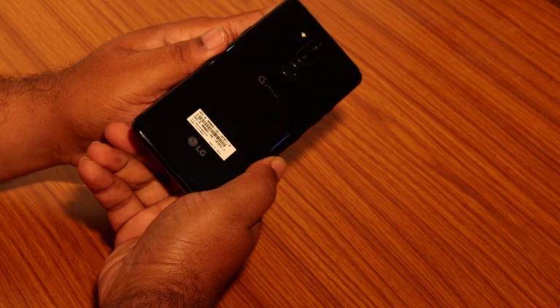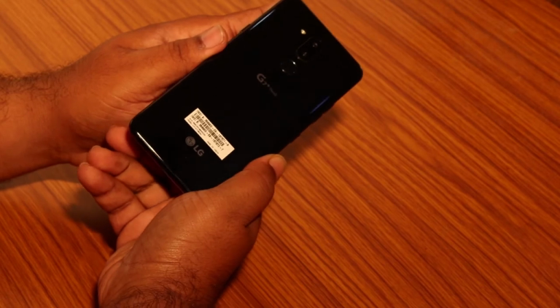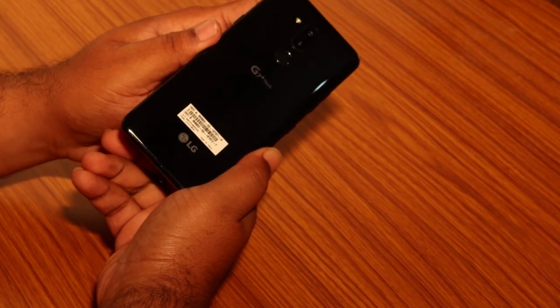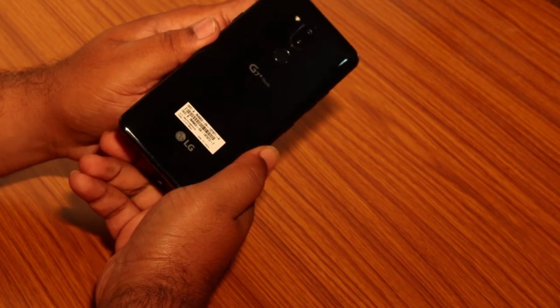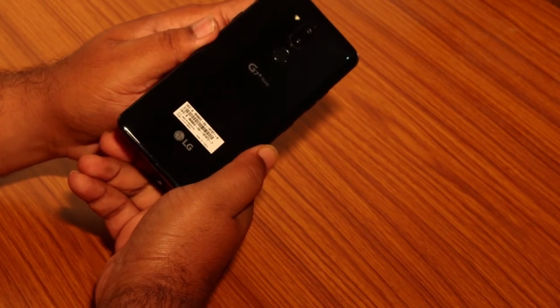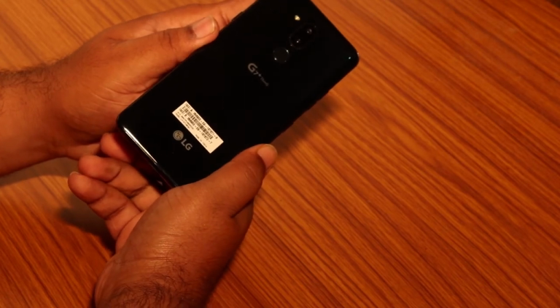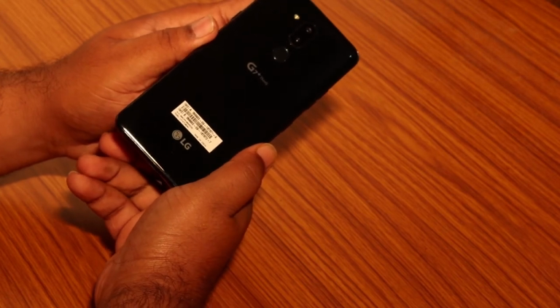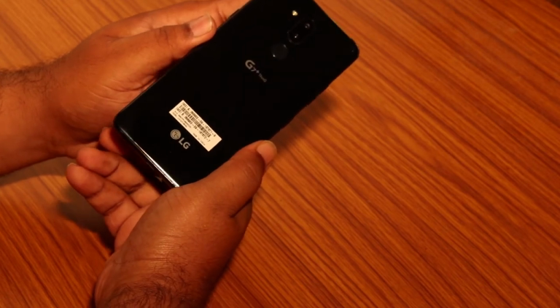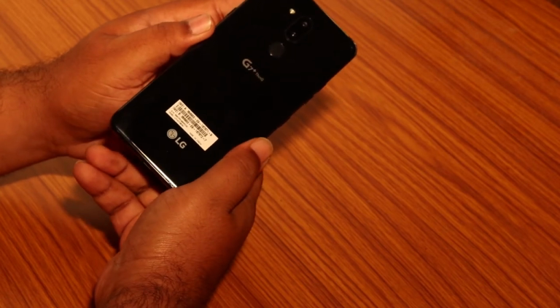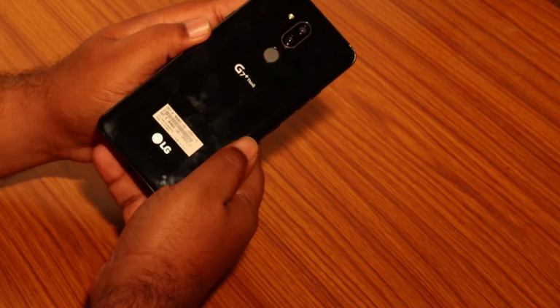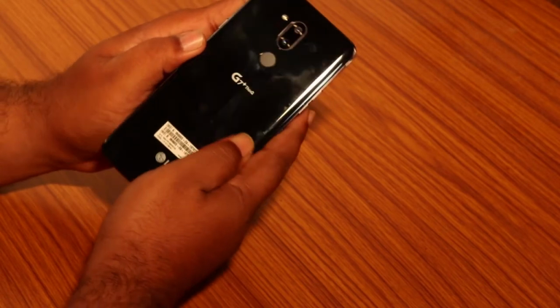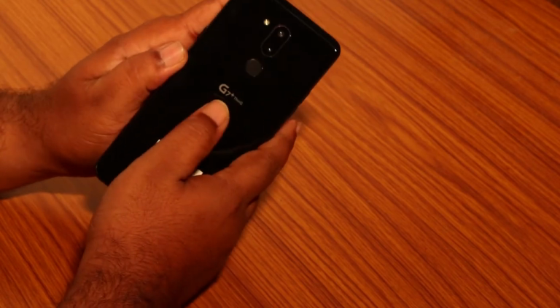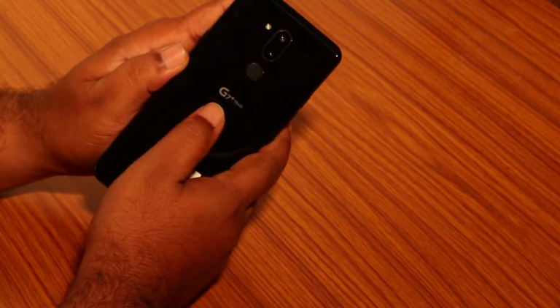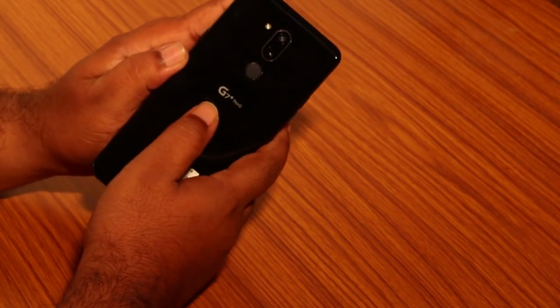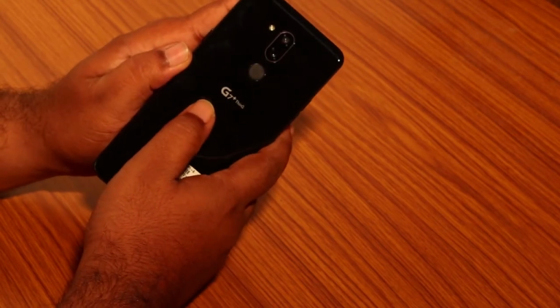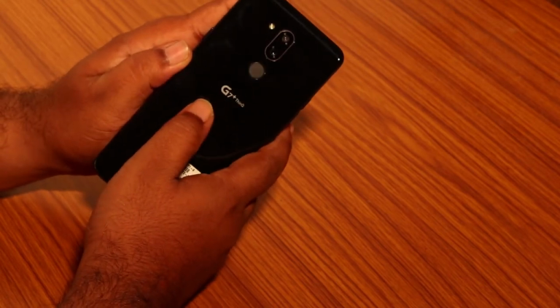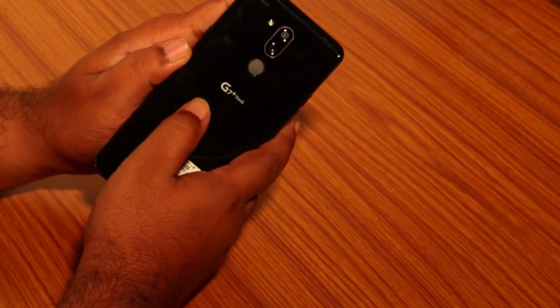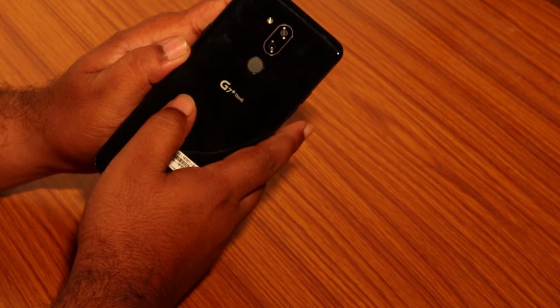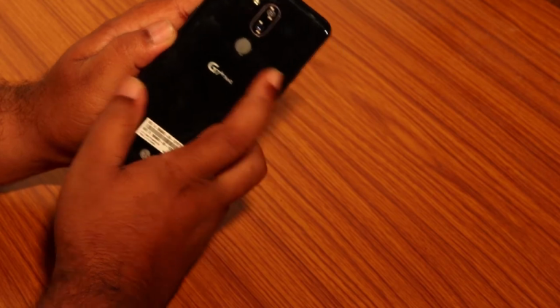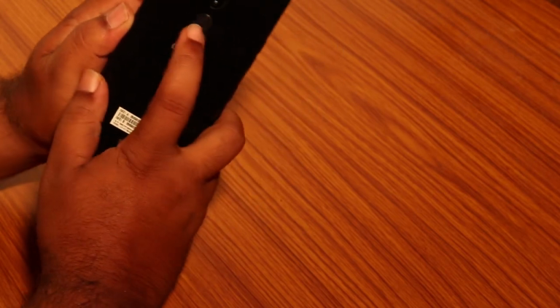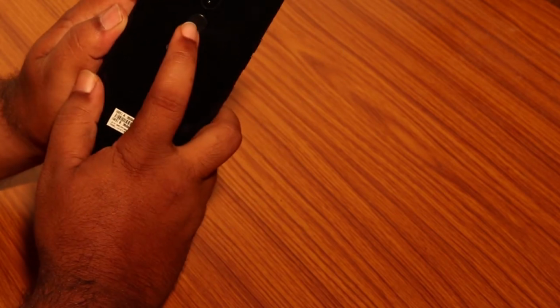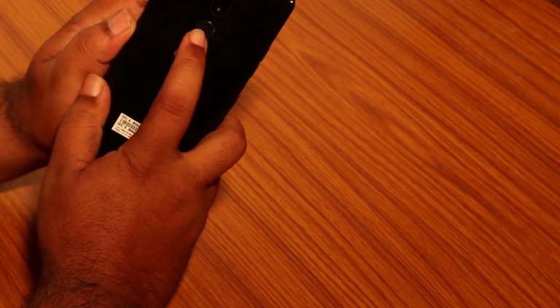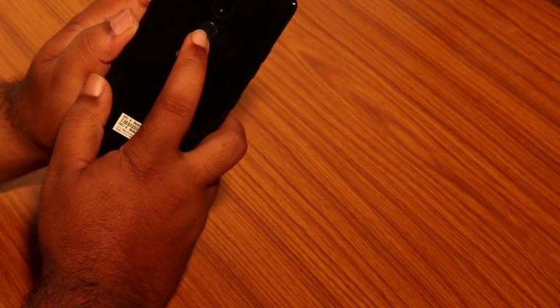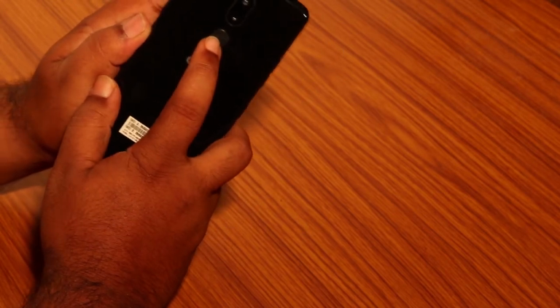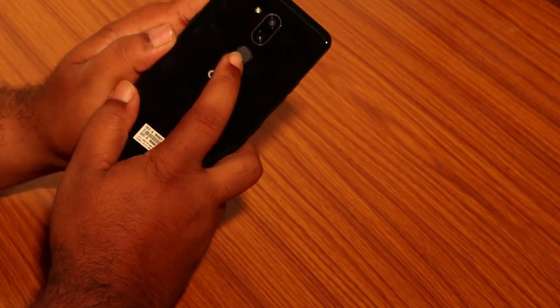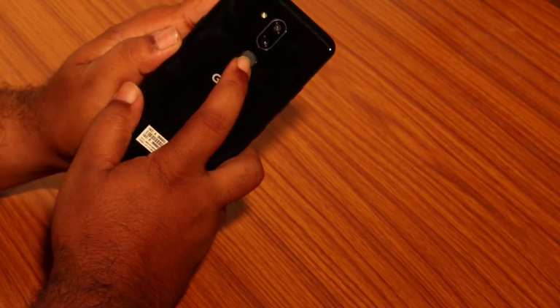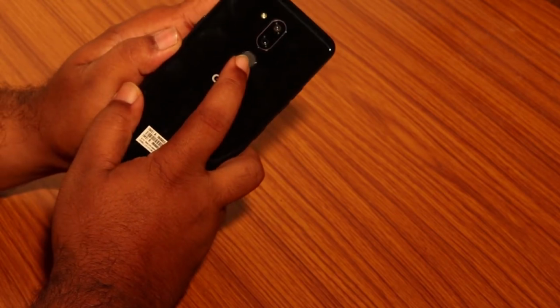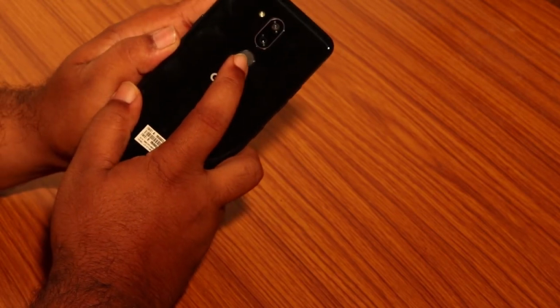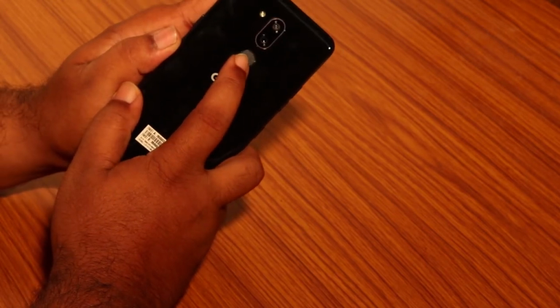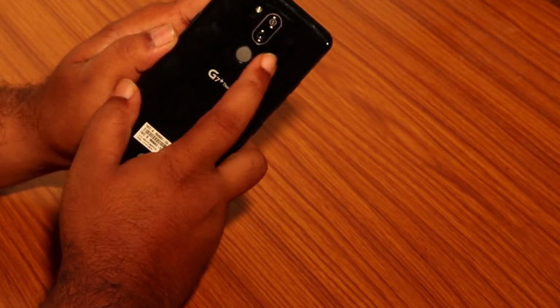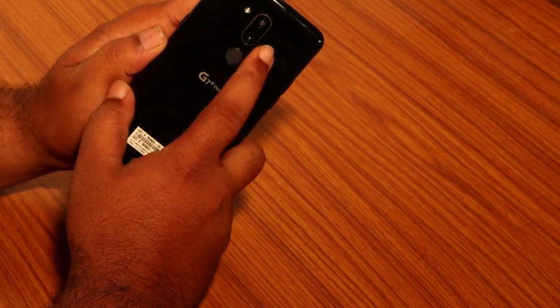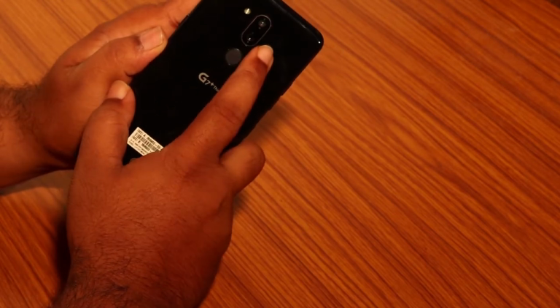We have a fingerprint sensor at the back. There are two rear cameras, 16 megapixels each.